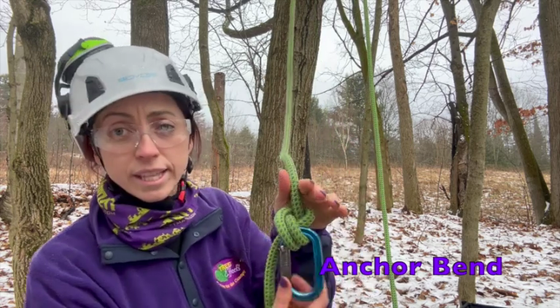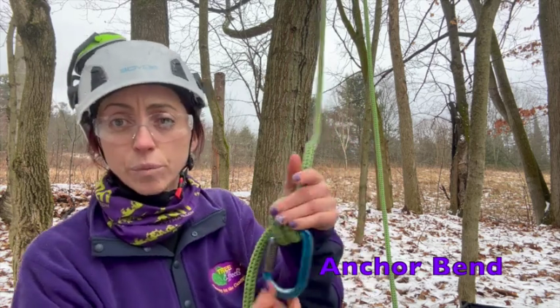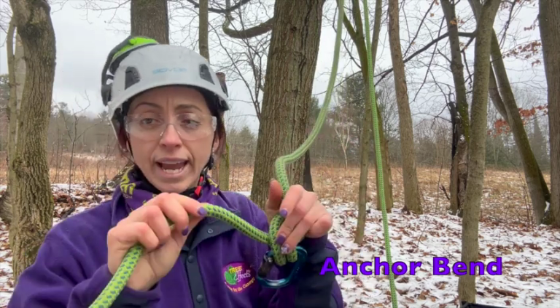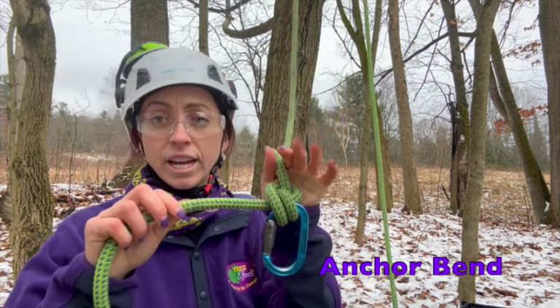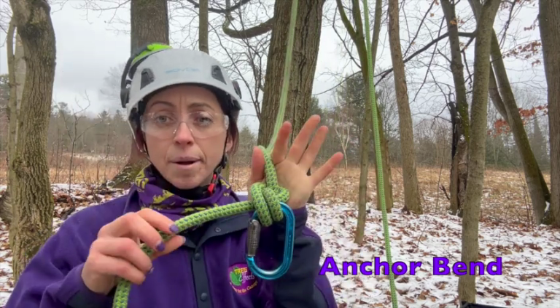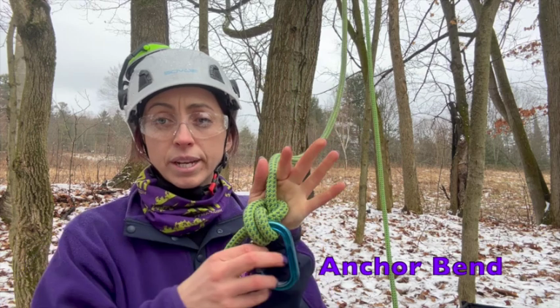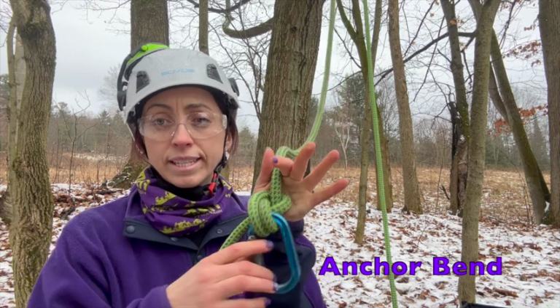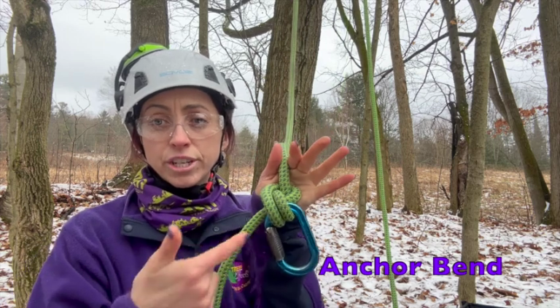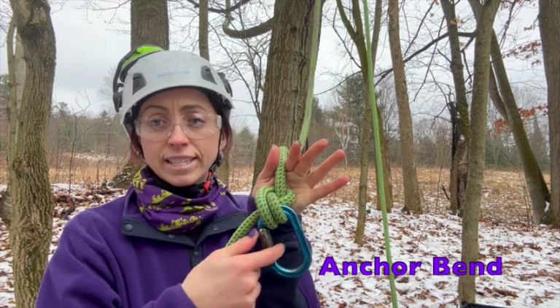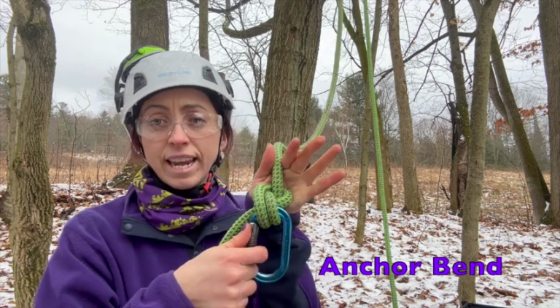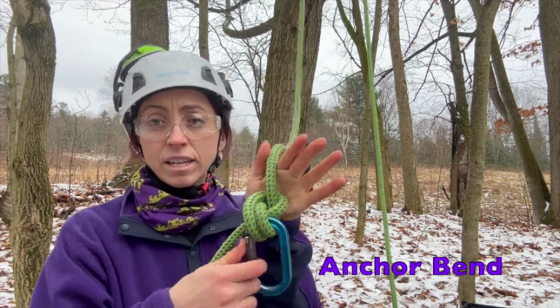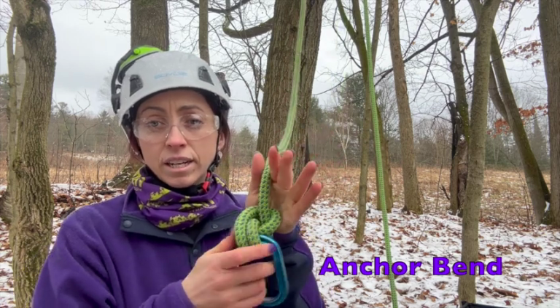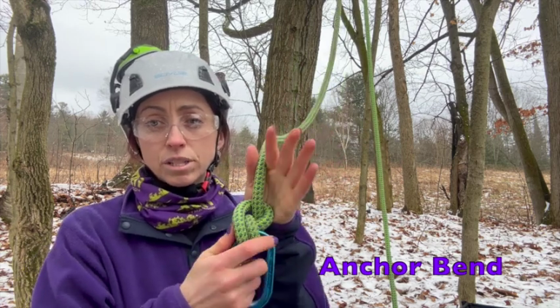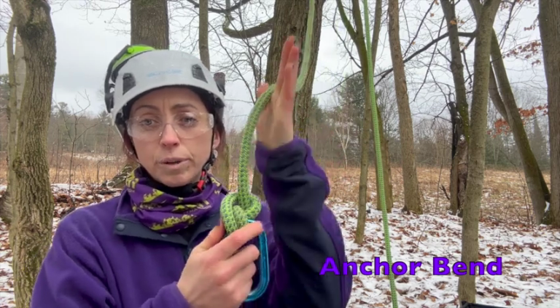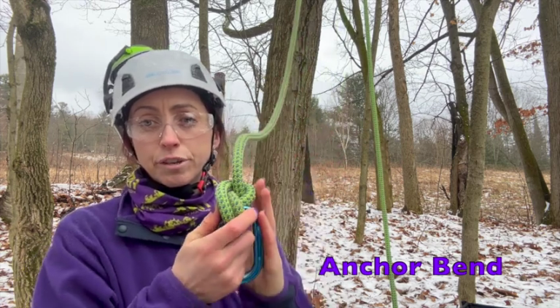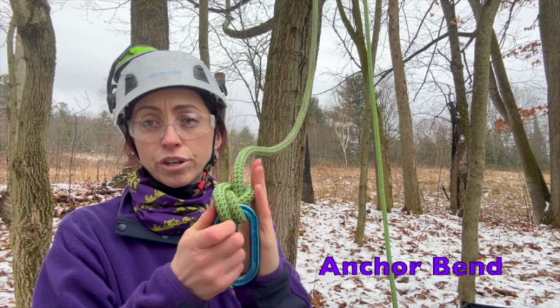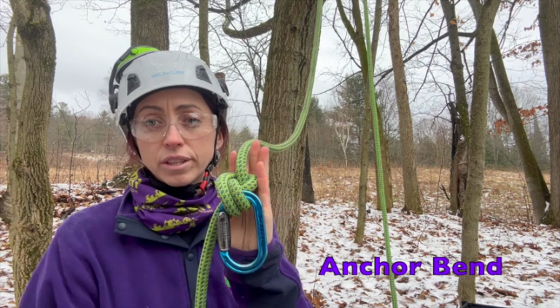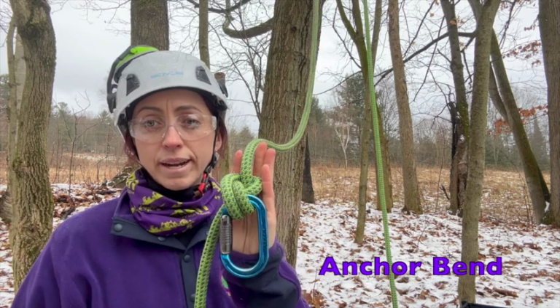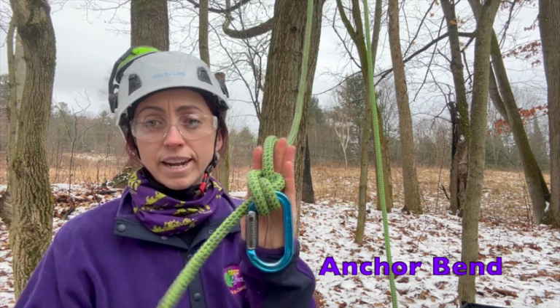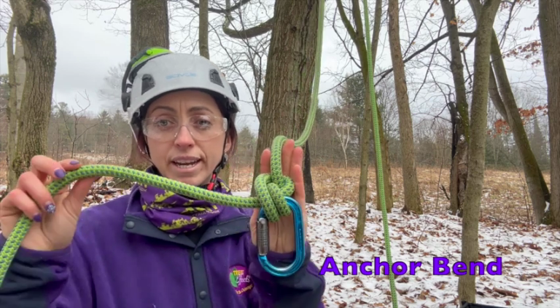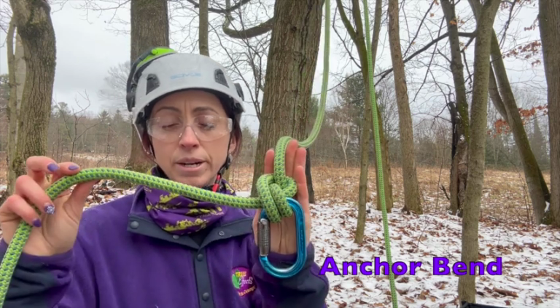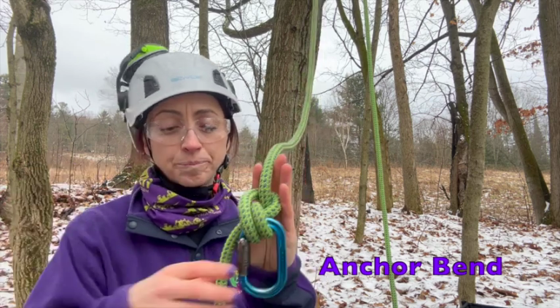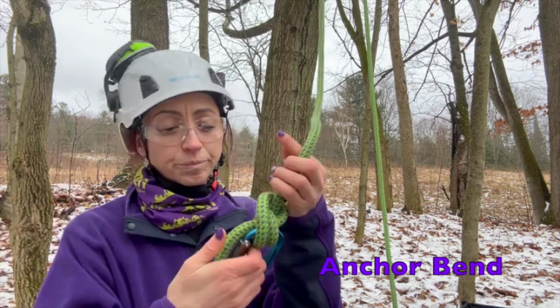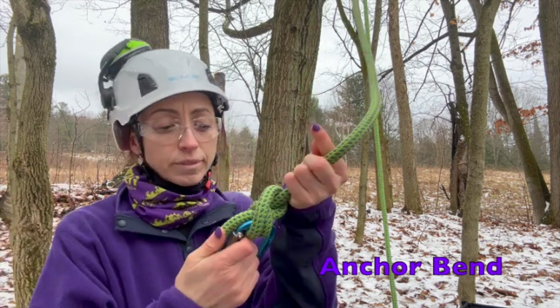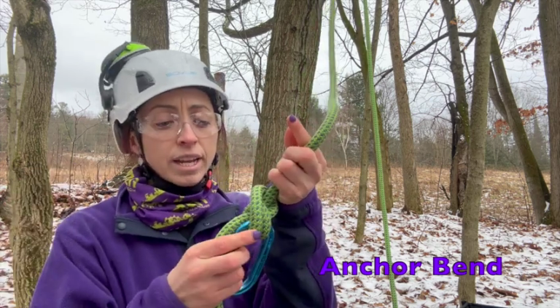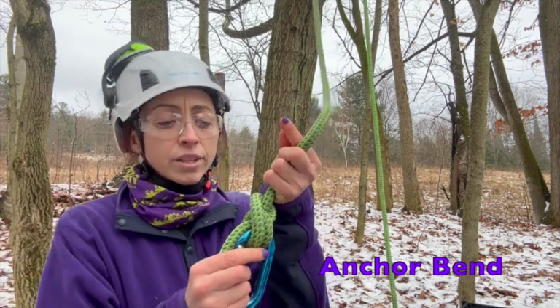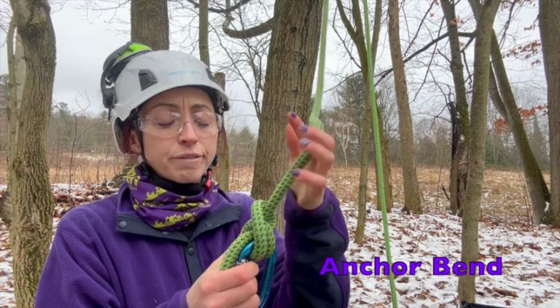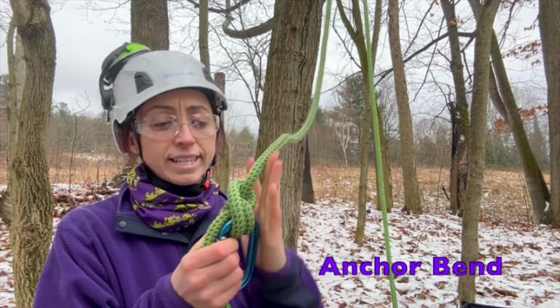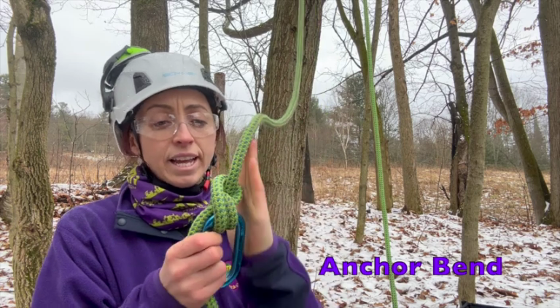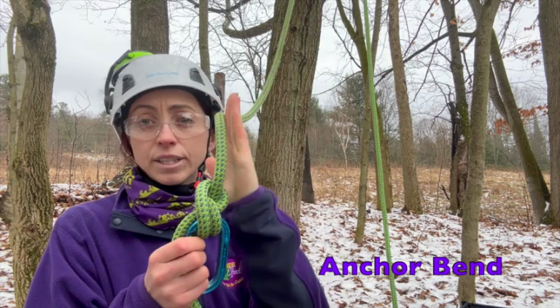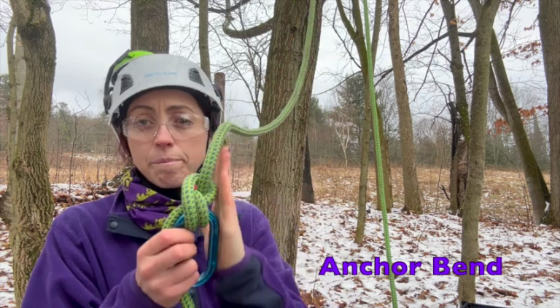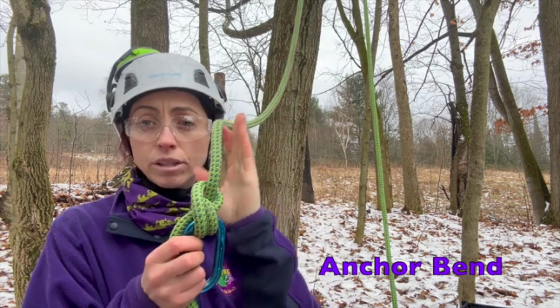We're going to tie, dress, and set that knot. You'll see that the working end comes out in that same direction as the gate, because we started with that first turn along the spine side of that carabiner.